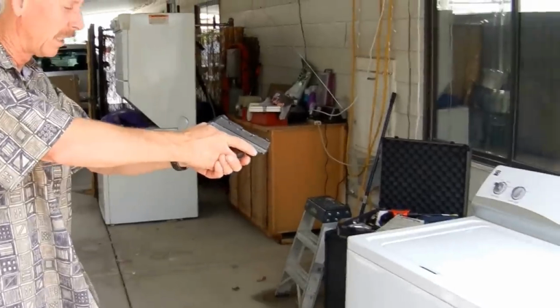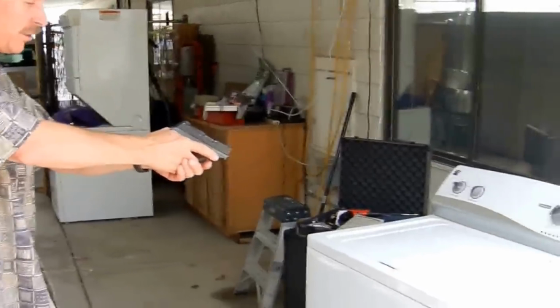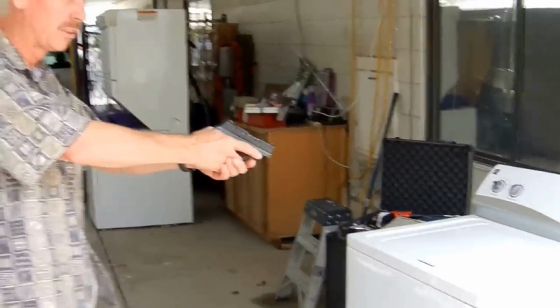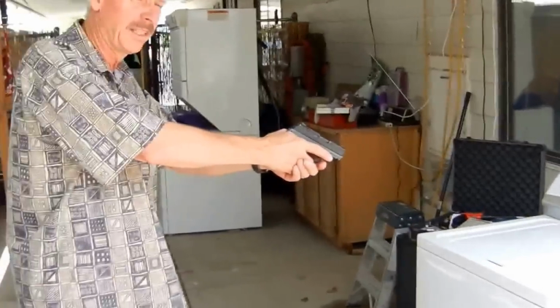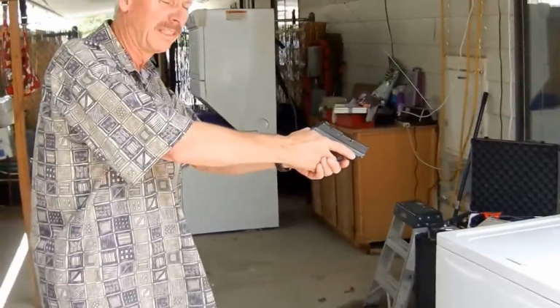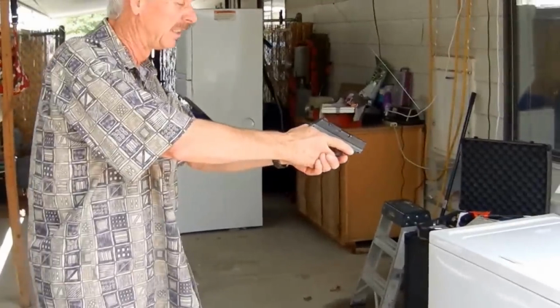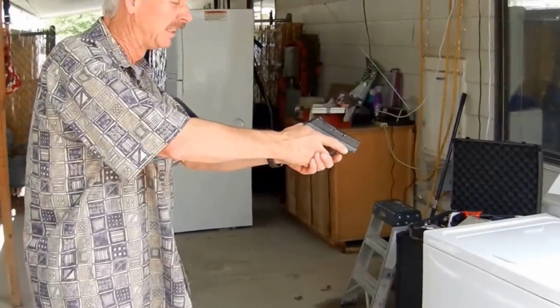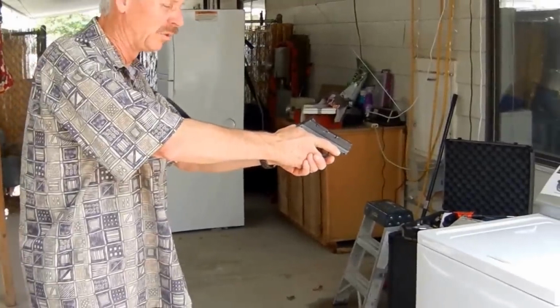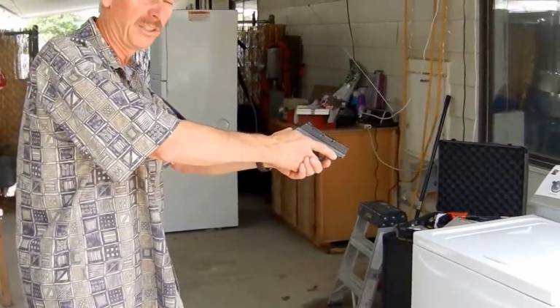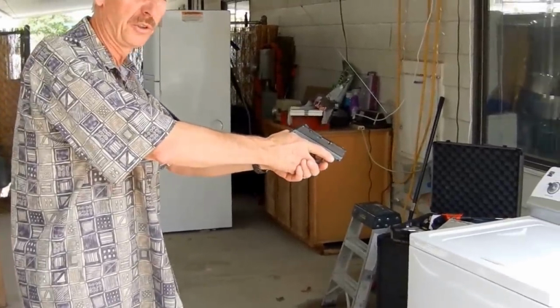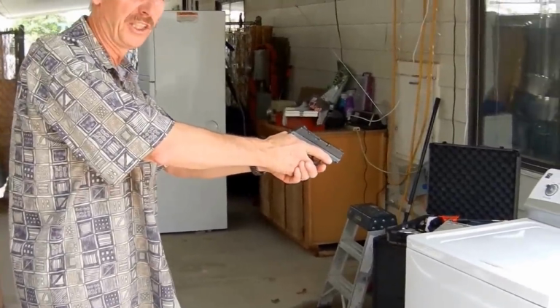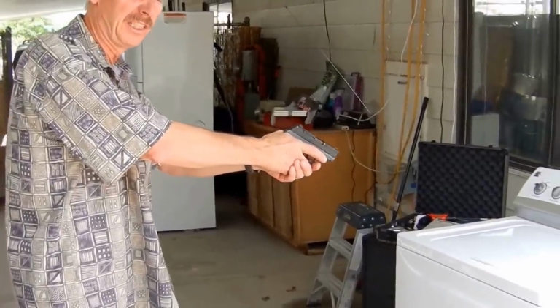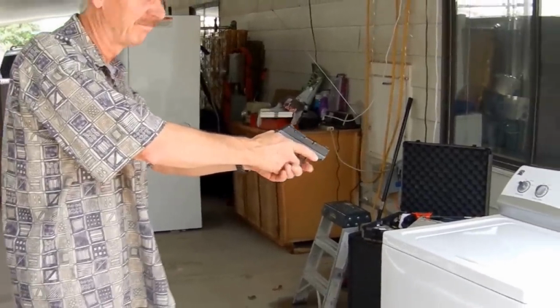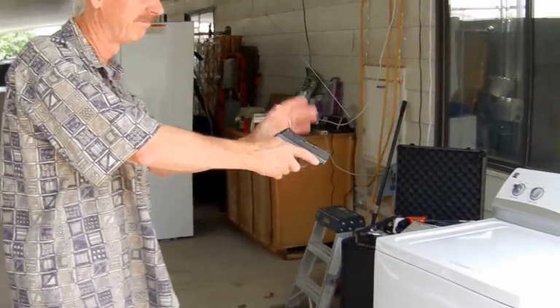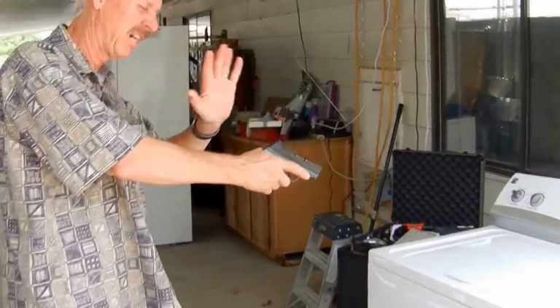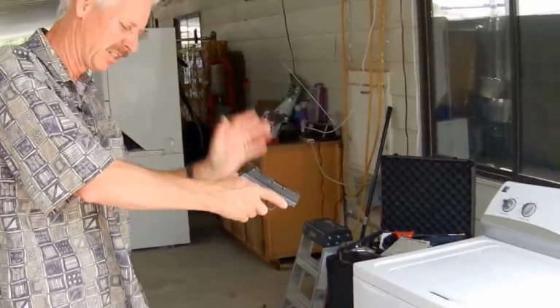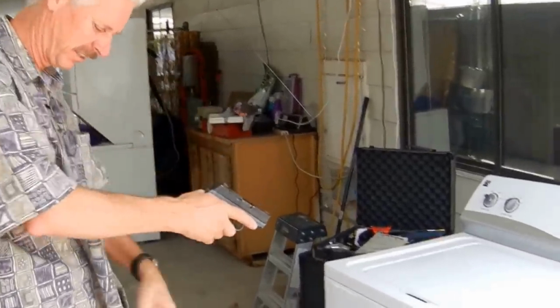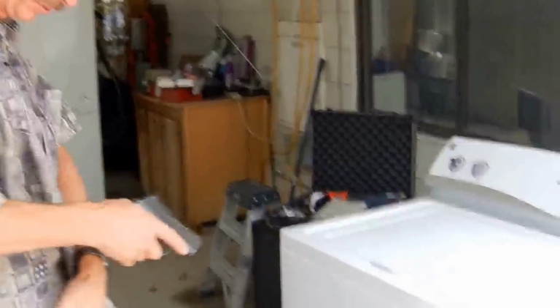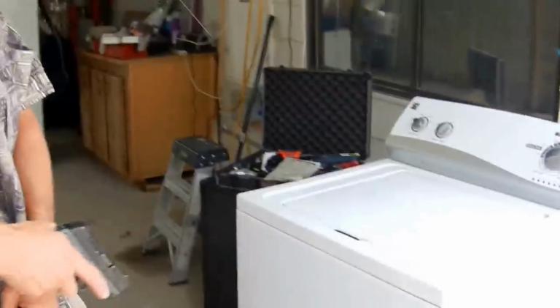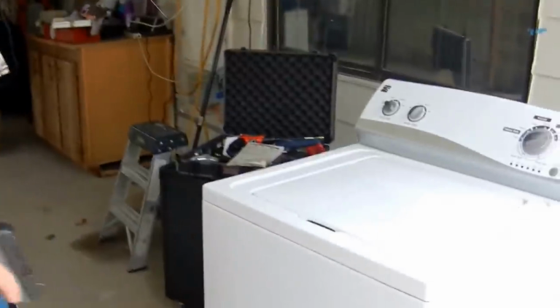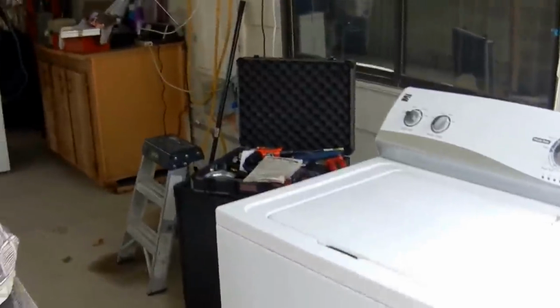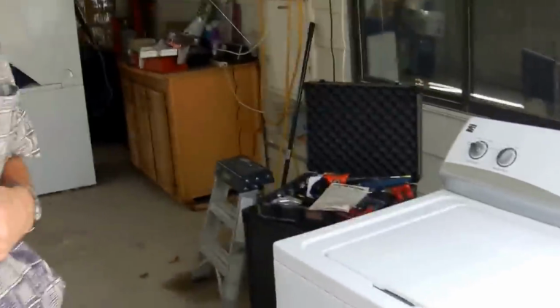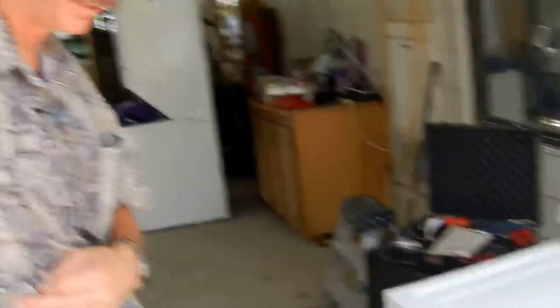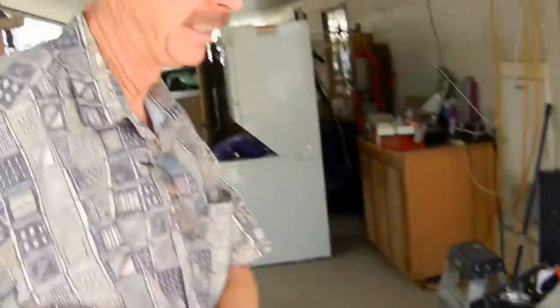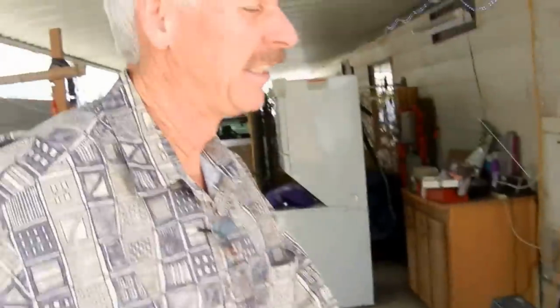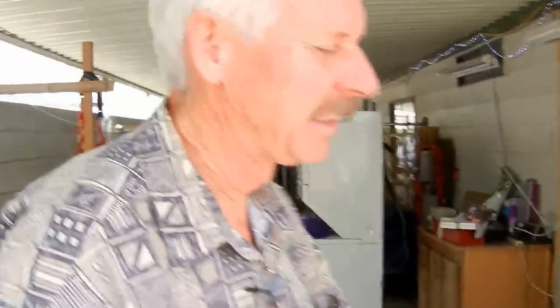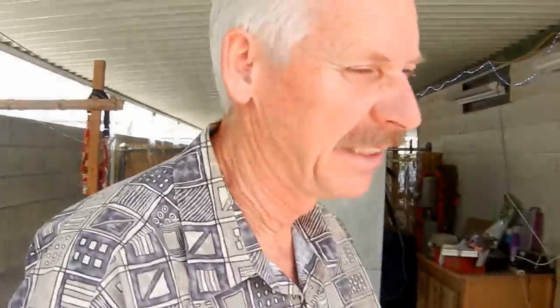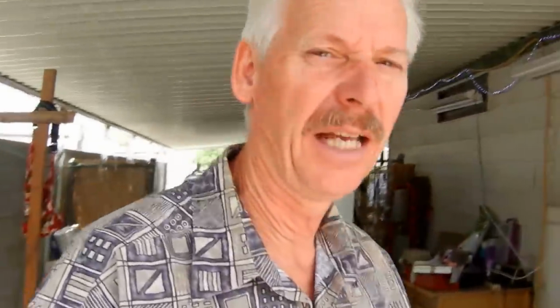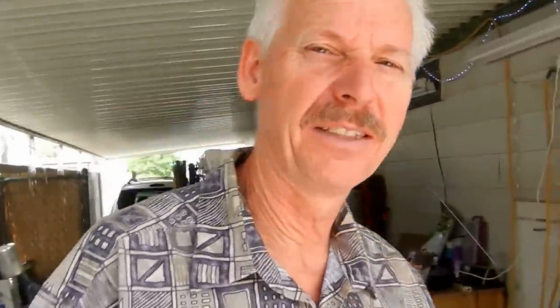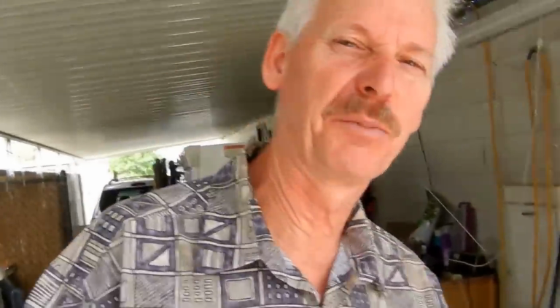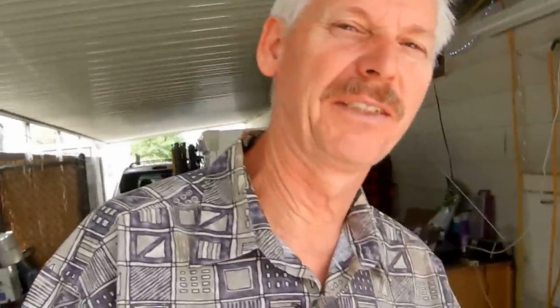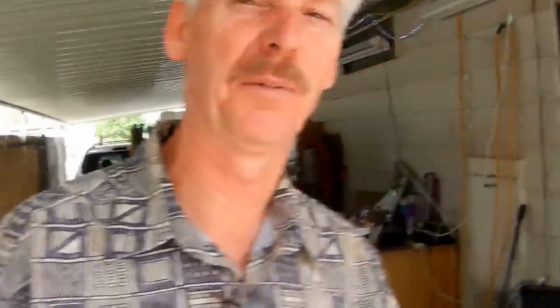Are you frustrated? Do you want to shoot your machine? No. Put your weapons away. I'll let Al here explain something to you.